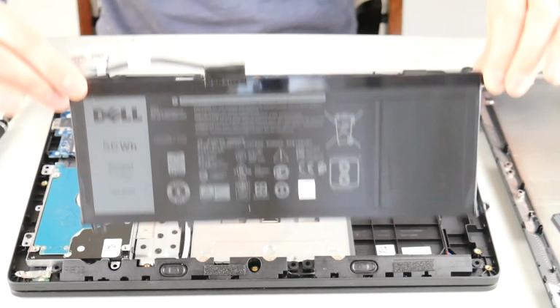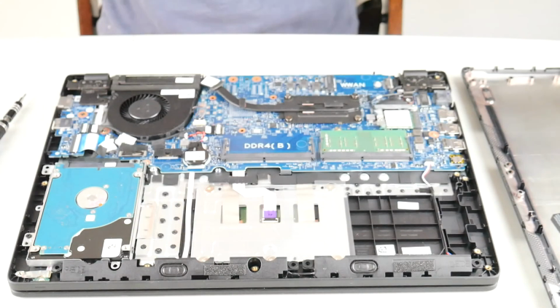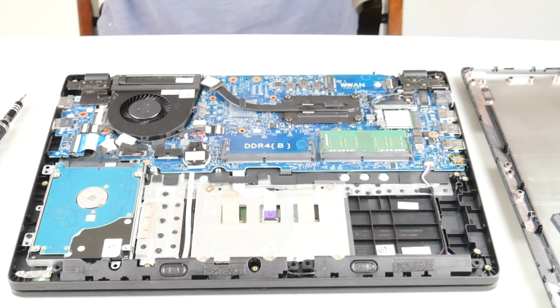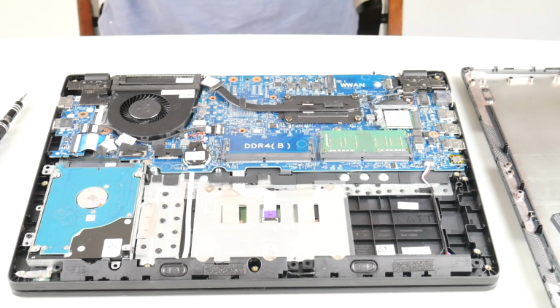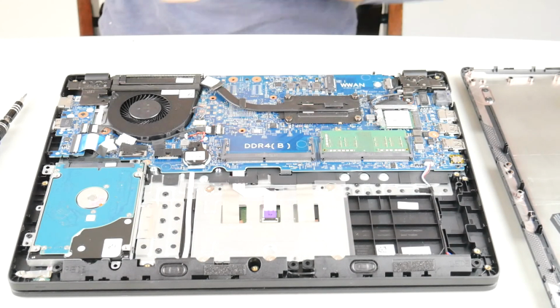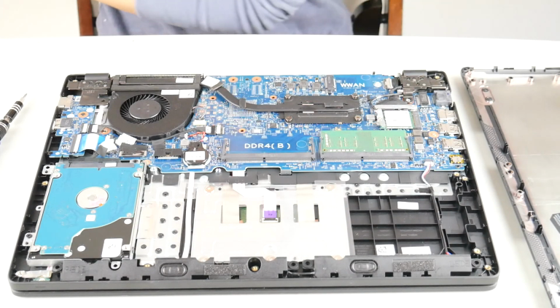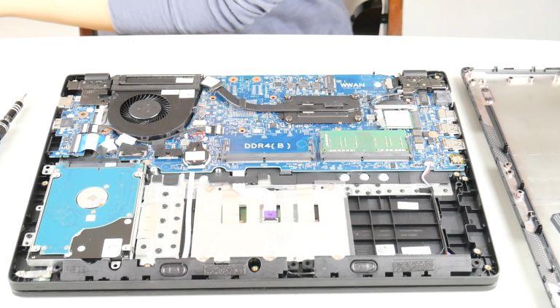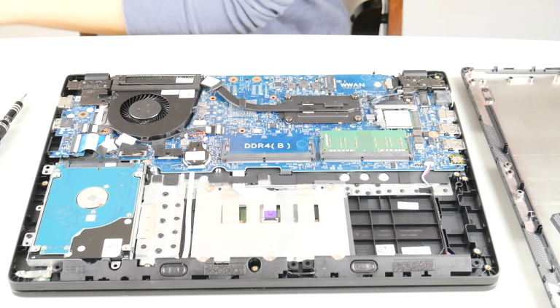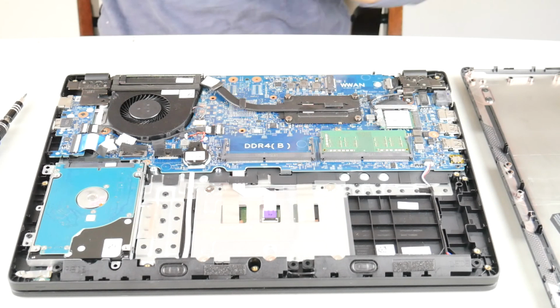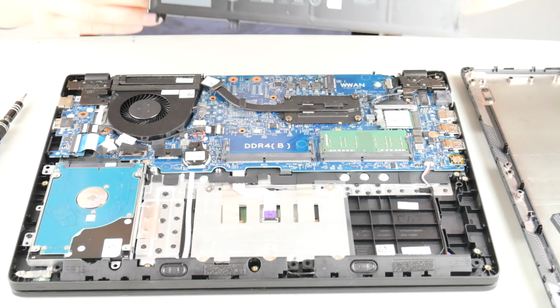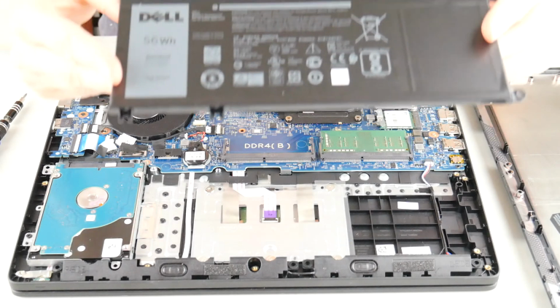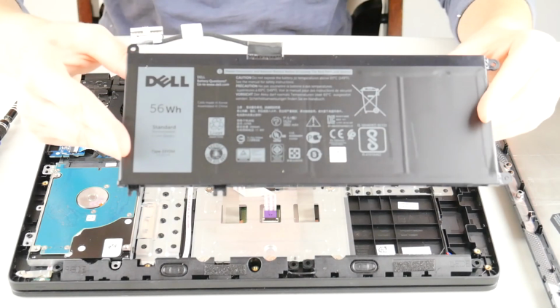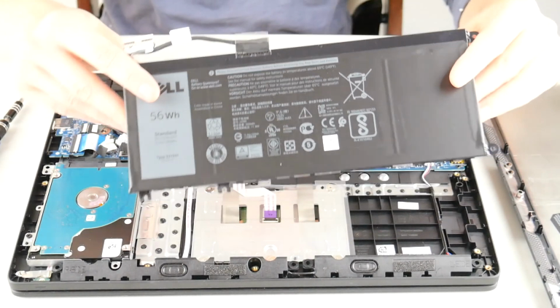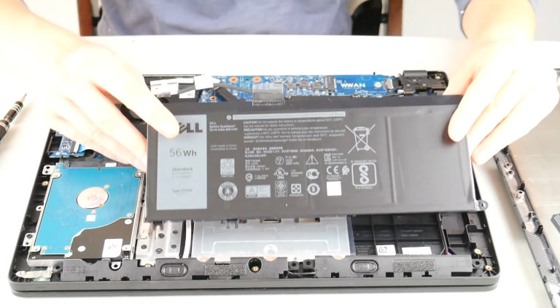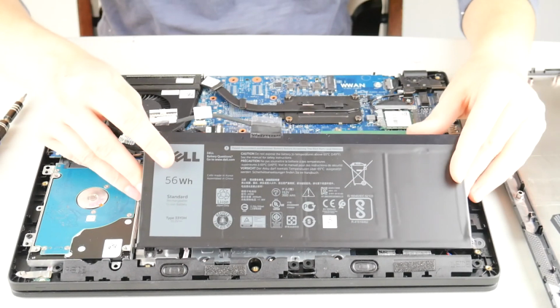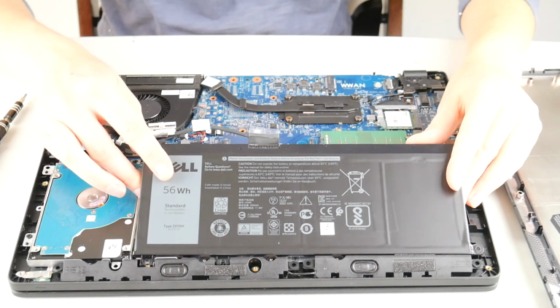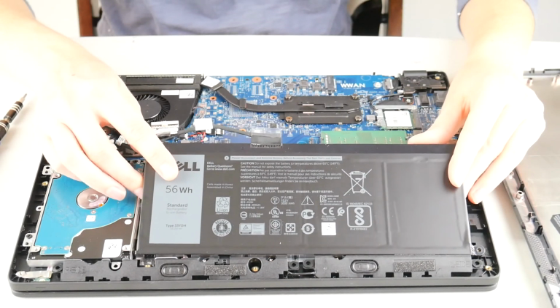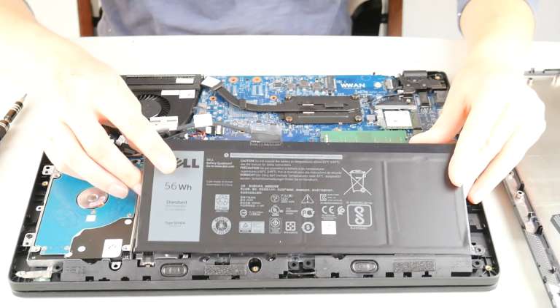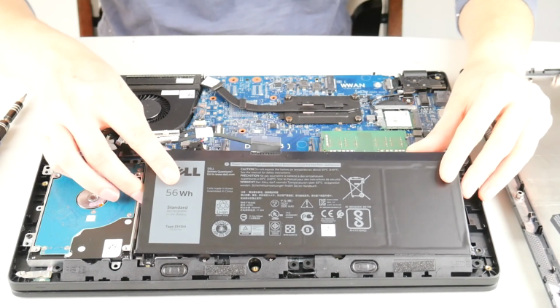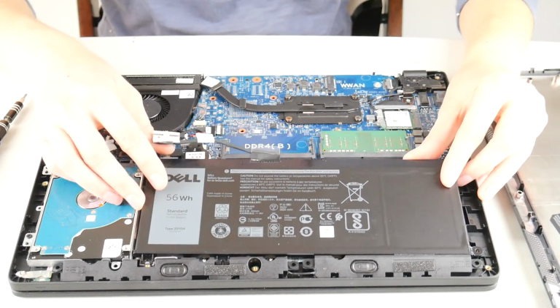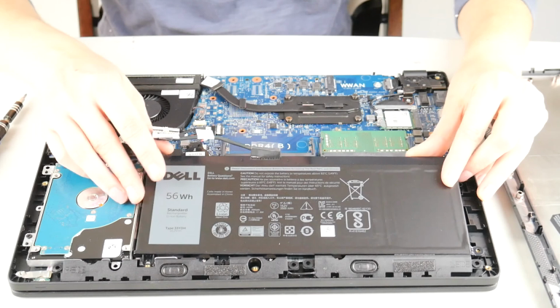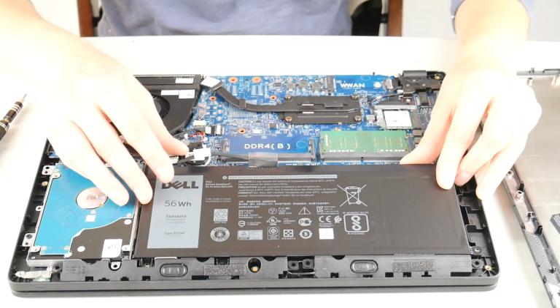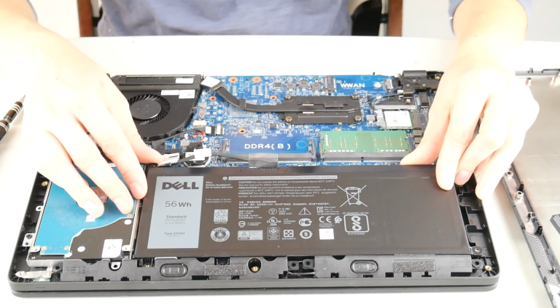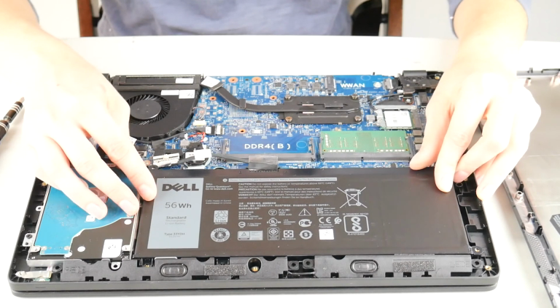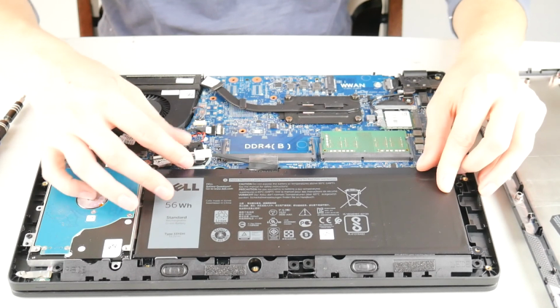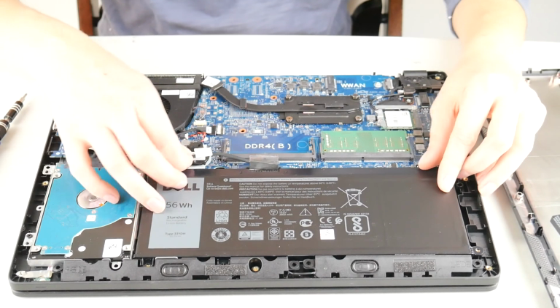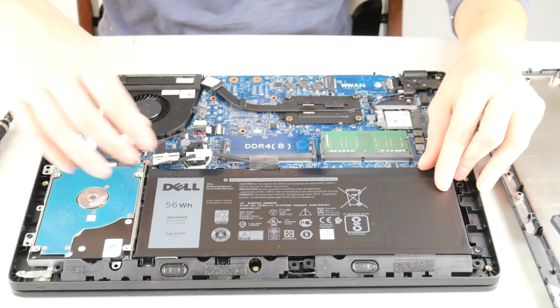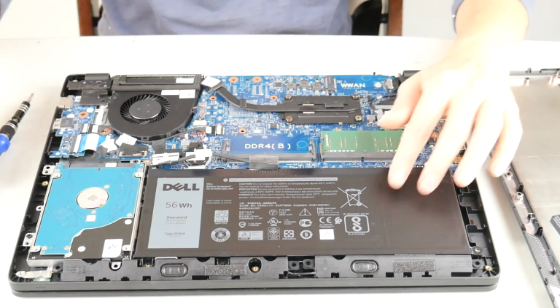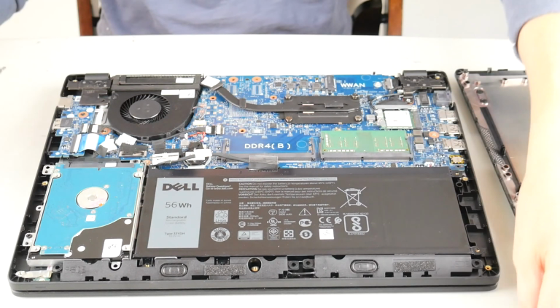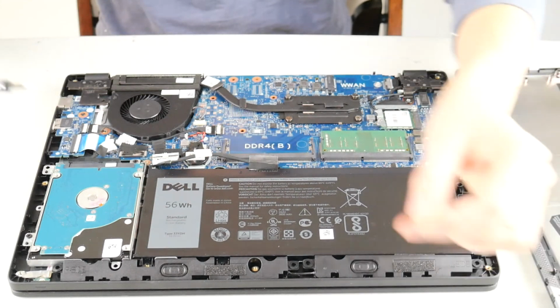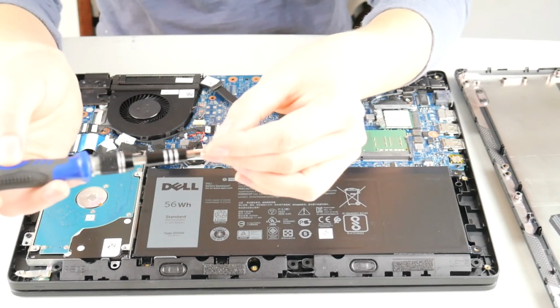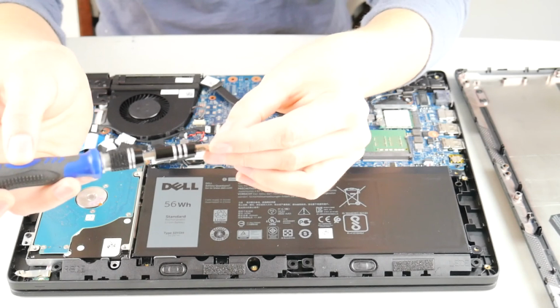I pull it out. I take my next battery and I put it back in just like so. Sometimes people wonder: why did my battery swell in the first place?